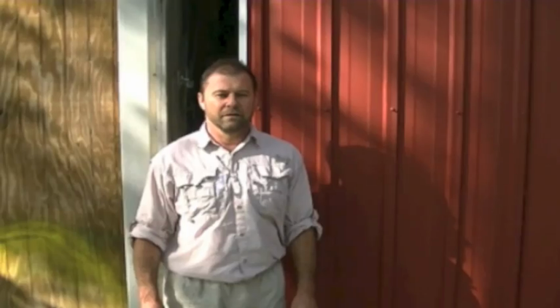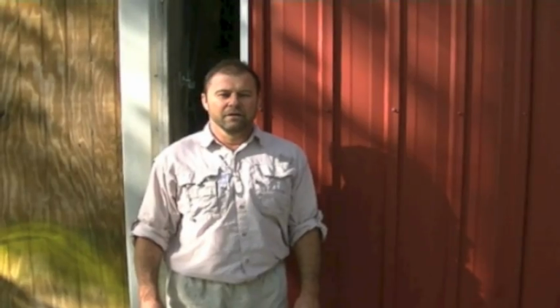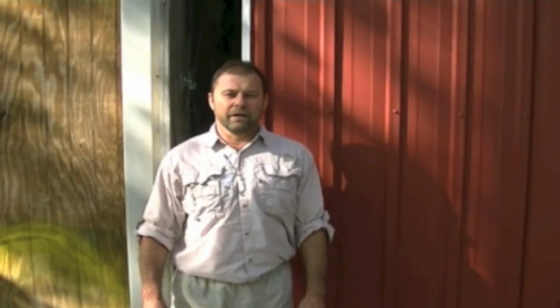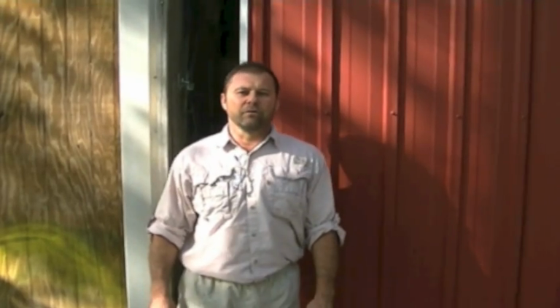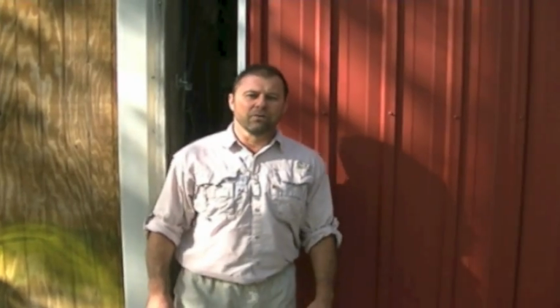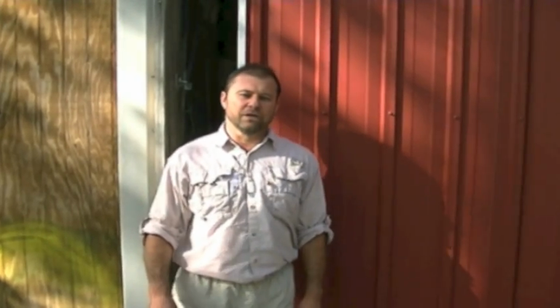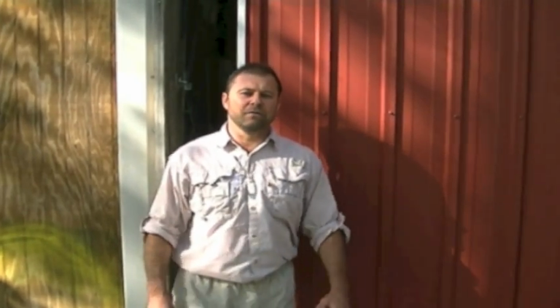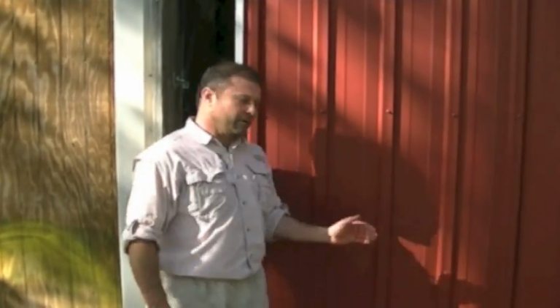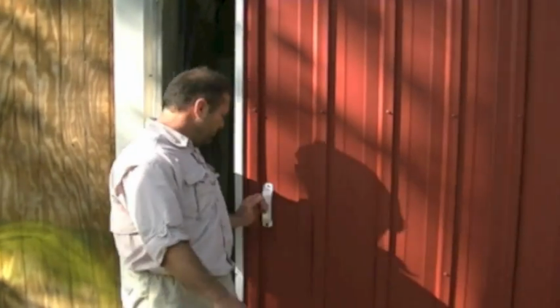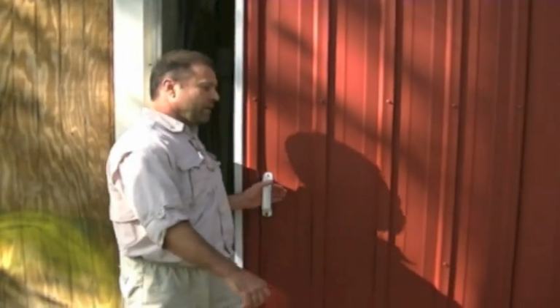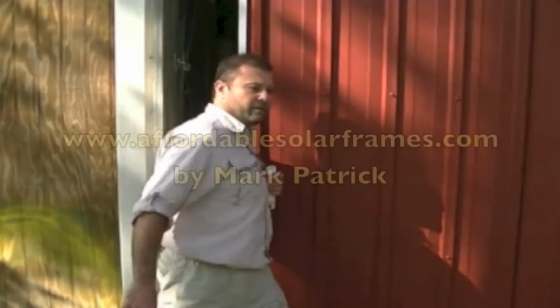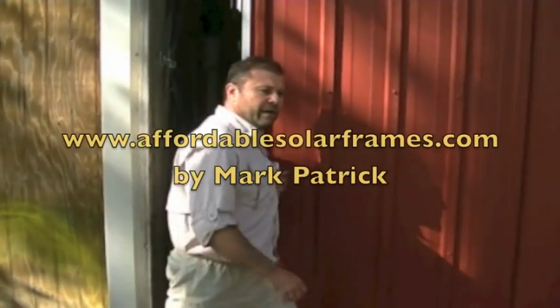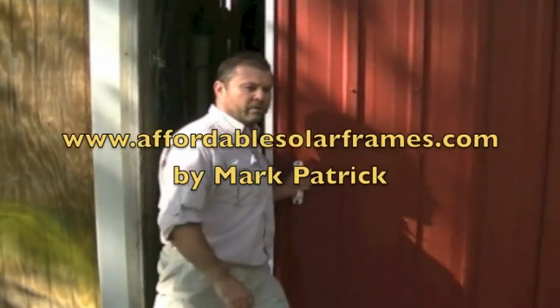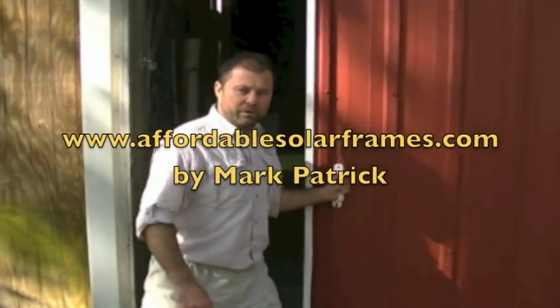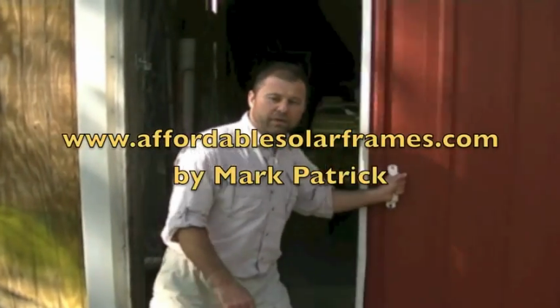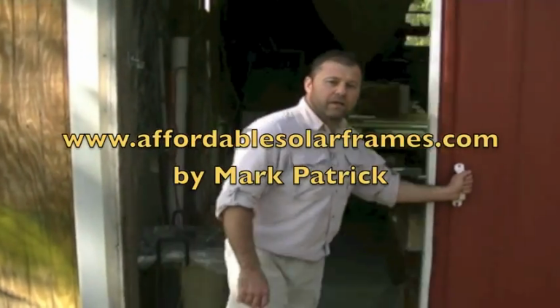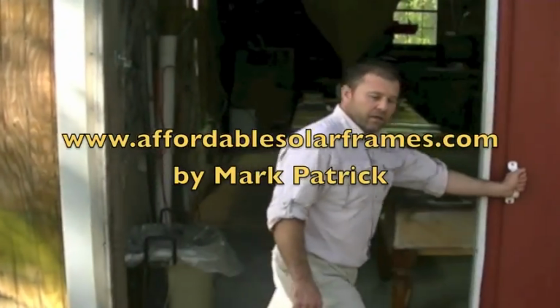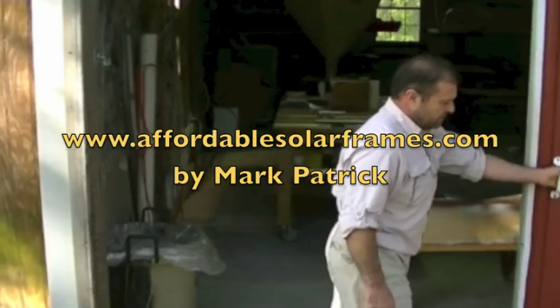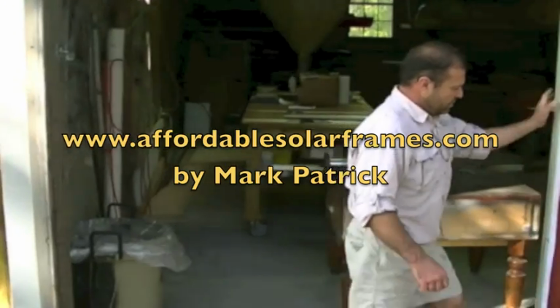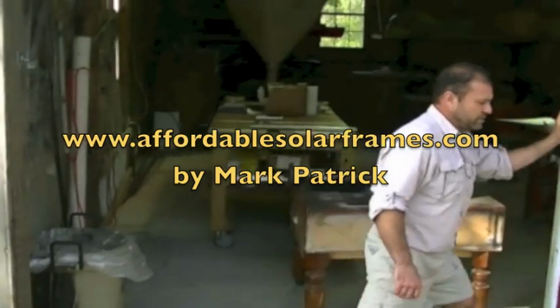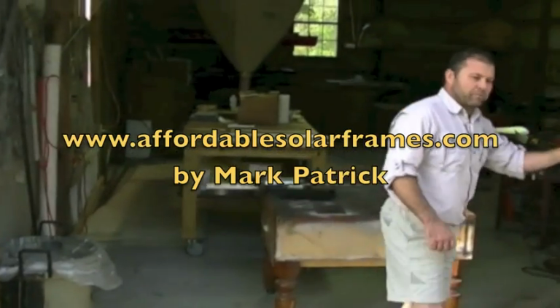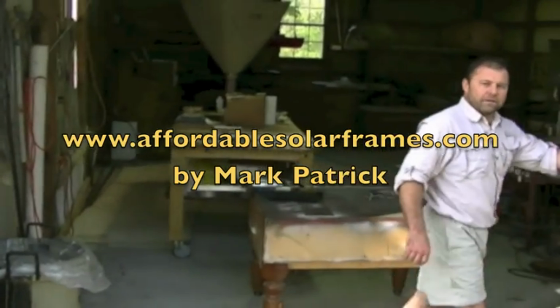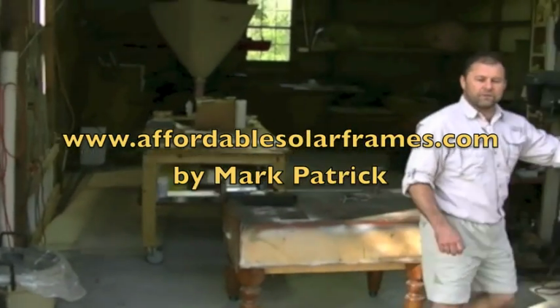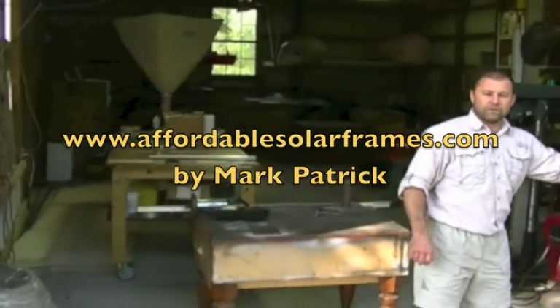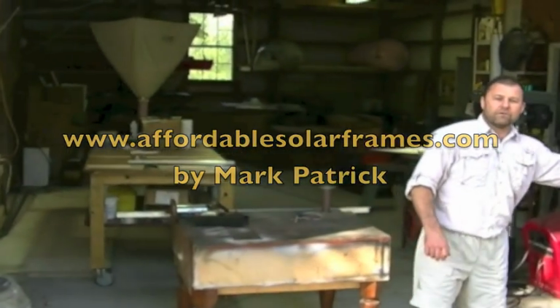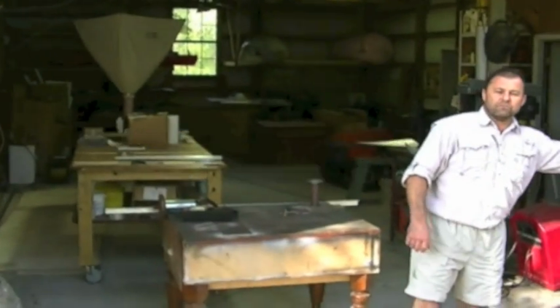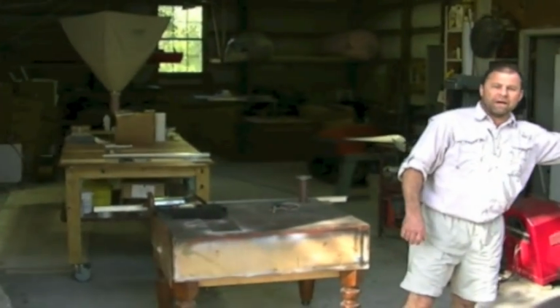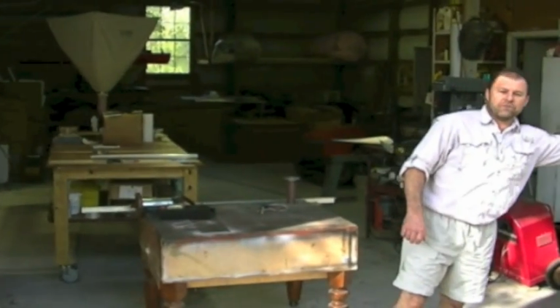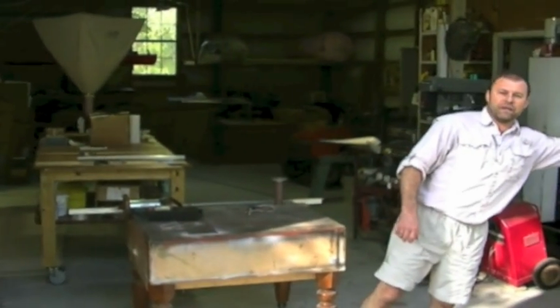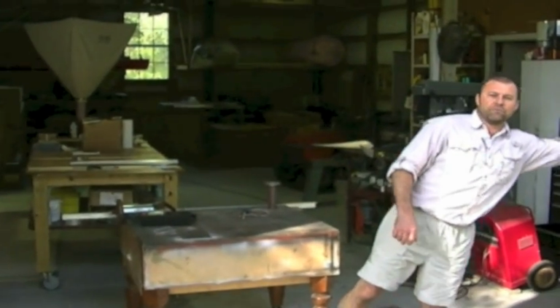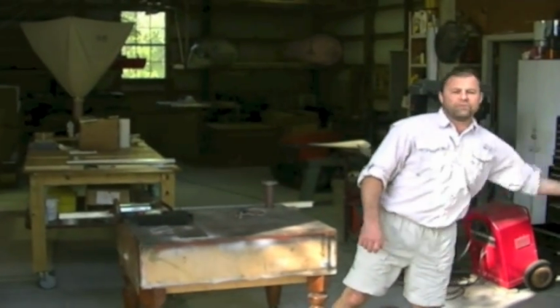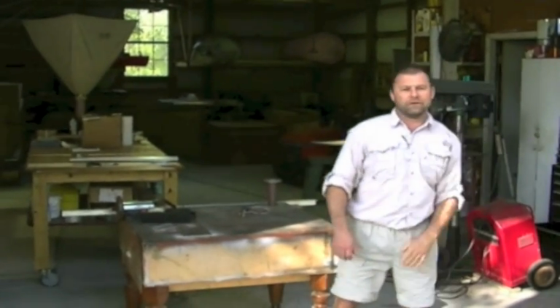Hey, welcome to my workshop. I'm Mark and today we're going to be building a wind turbine from buying everything off of the internet.